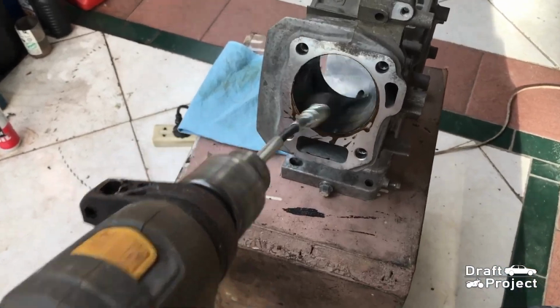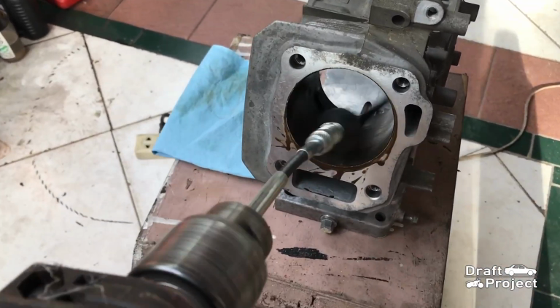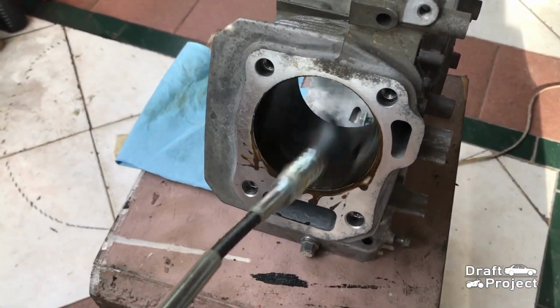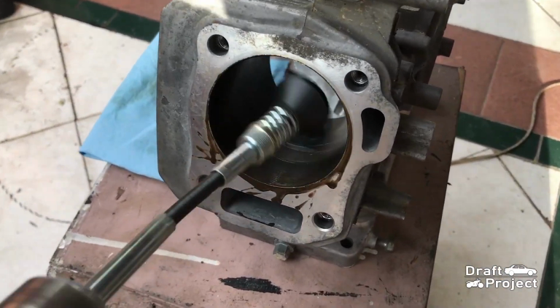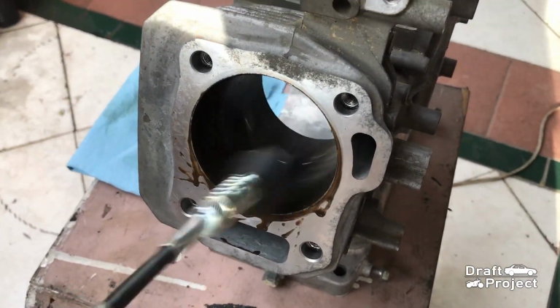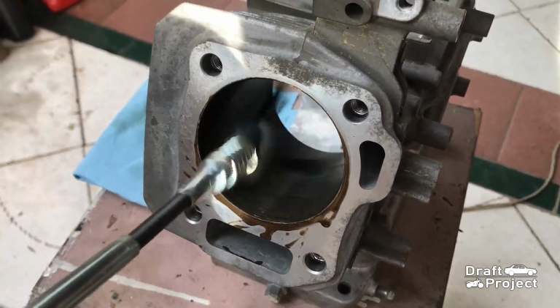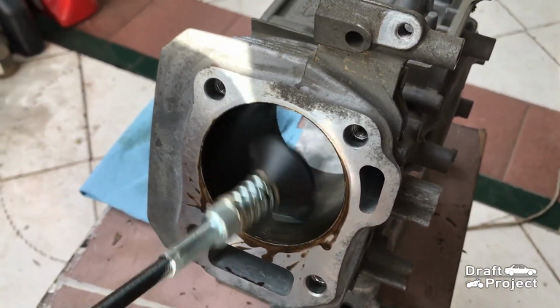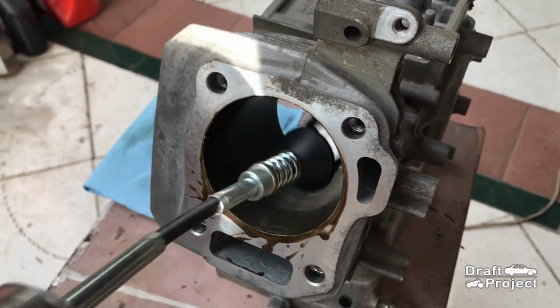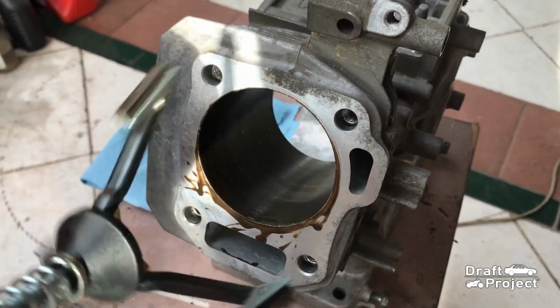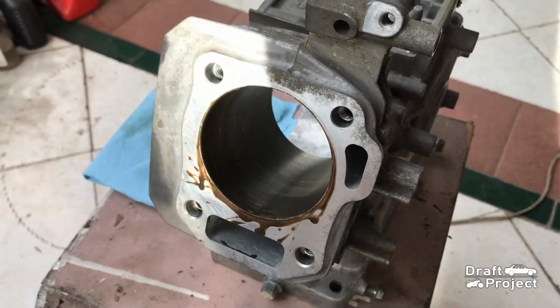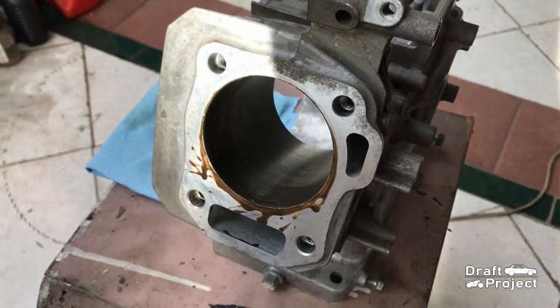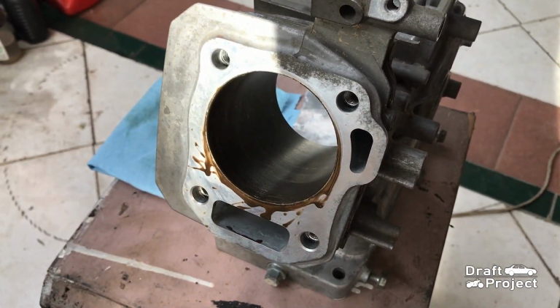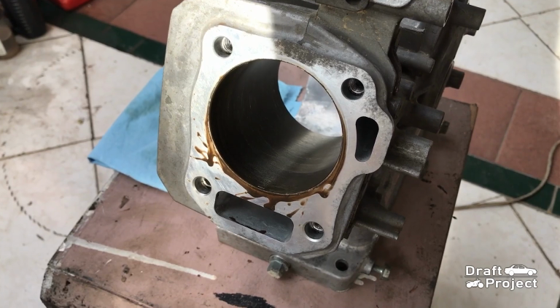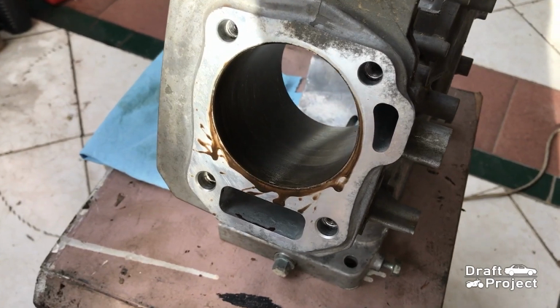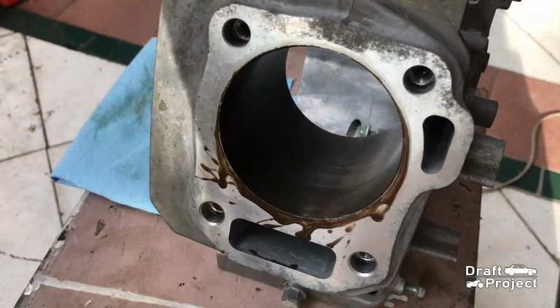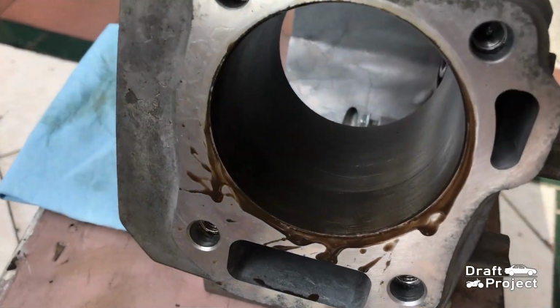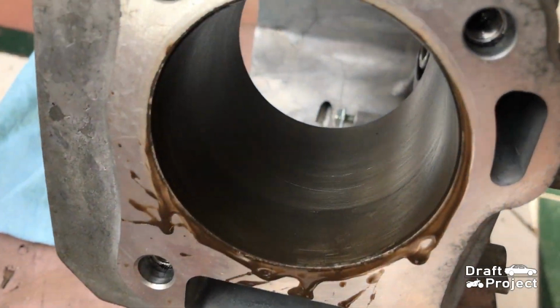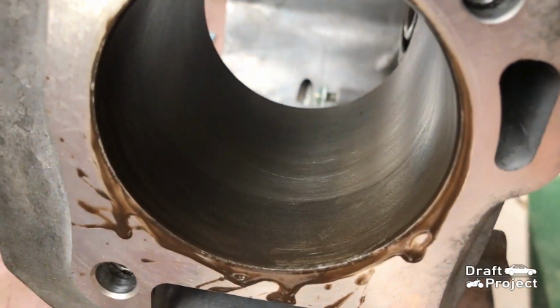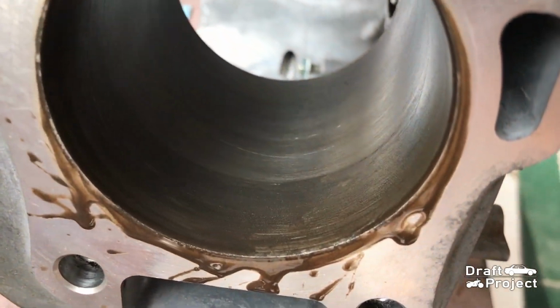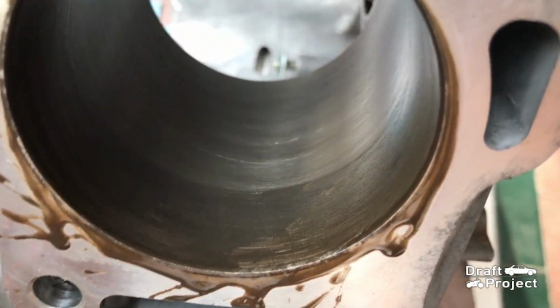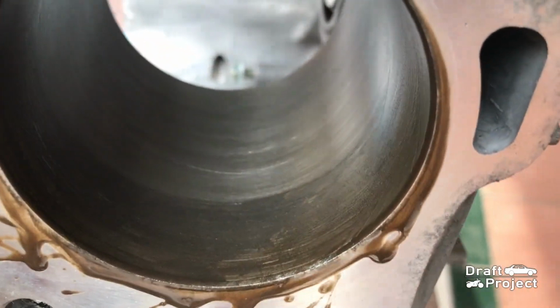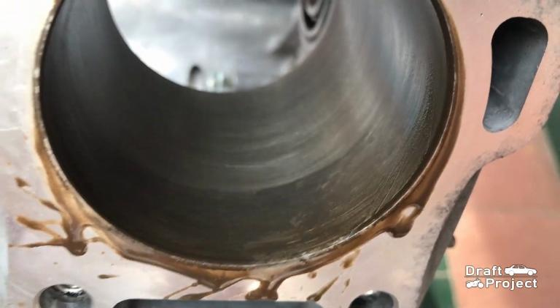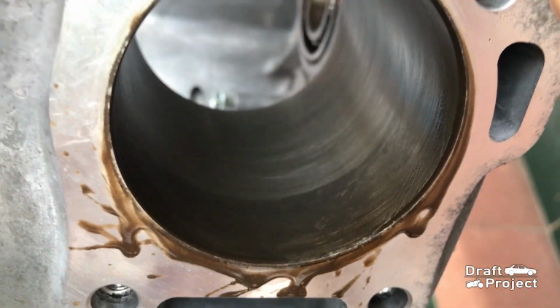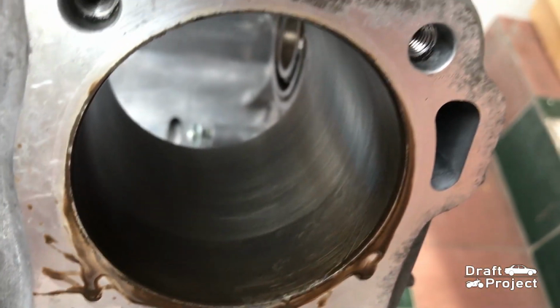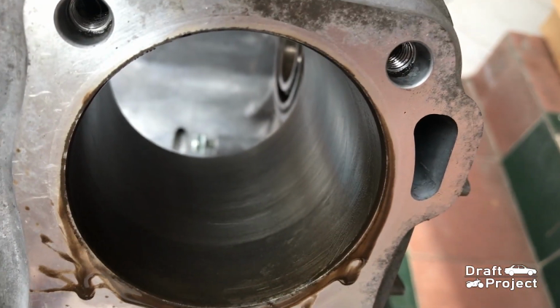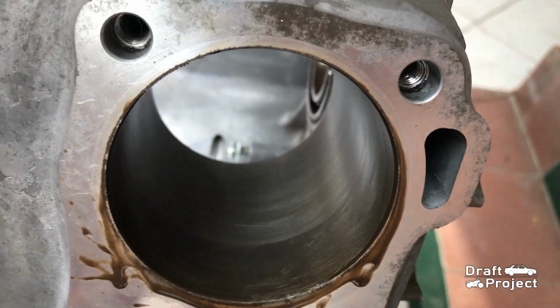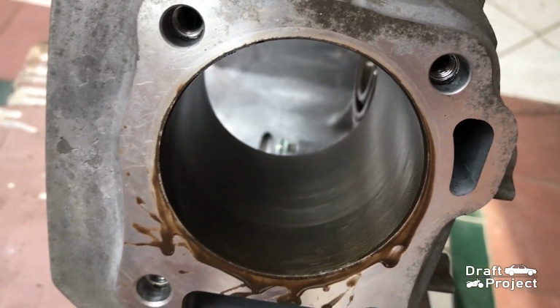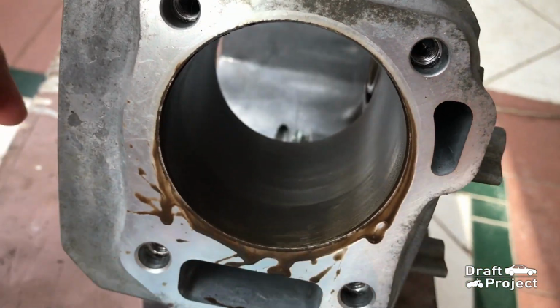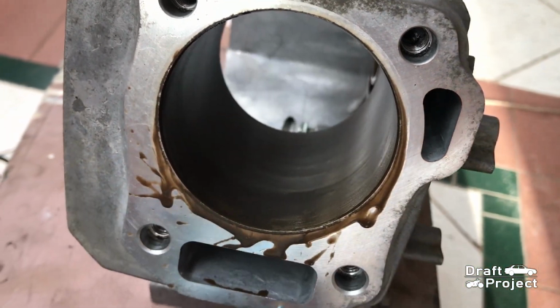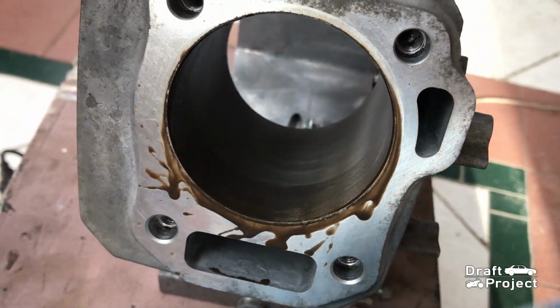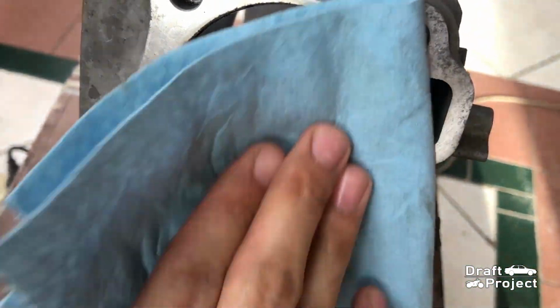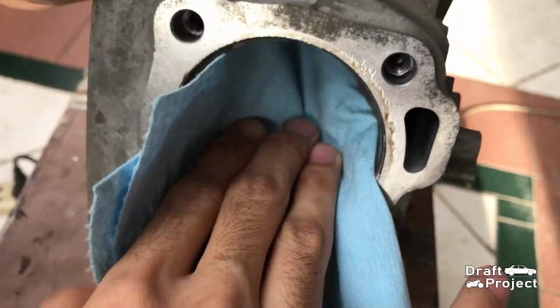It was hard to use a standard drill since I can't keep a slow steady speed. If you are going to do this, make sure to use a drill with an adjustable speed.